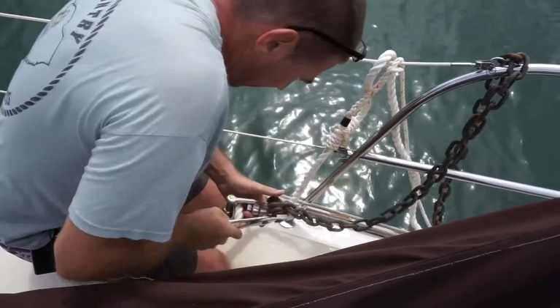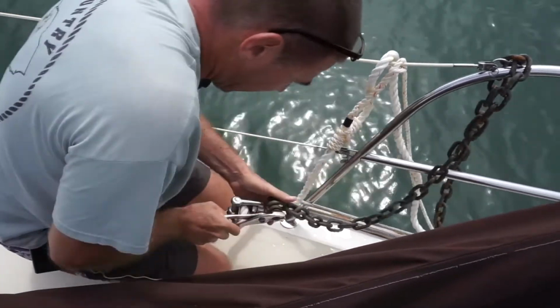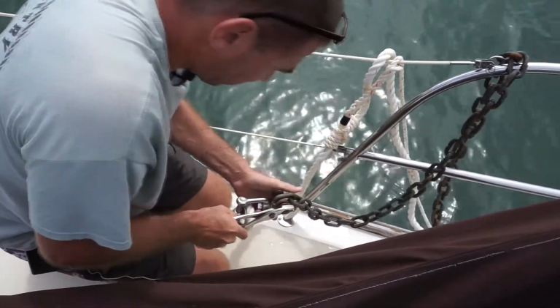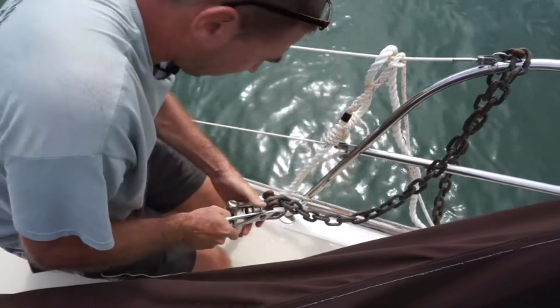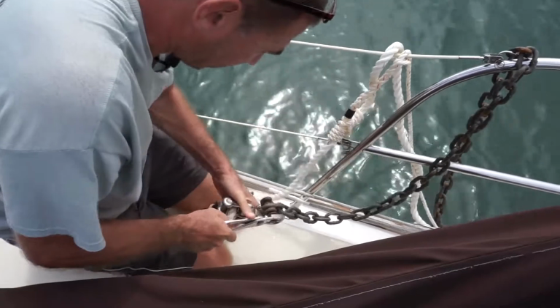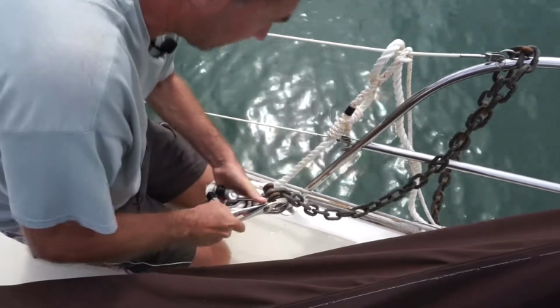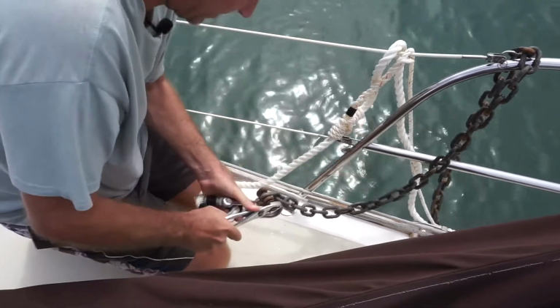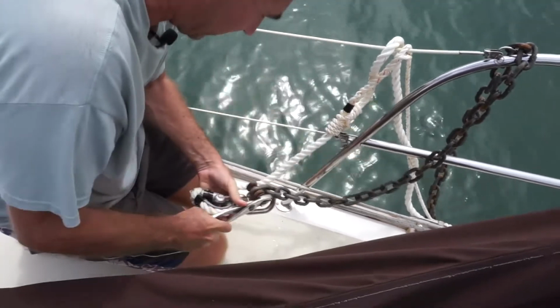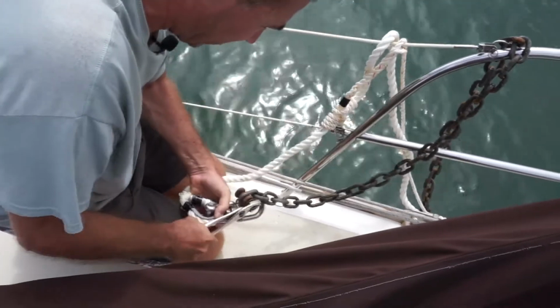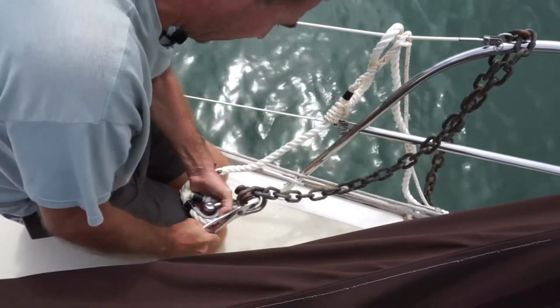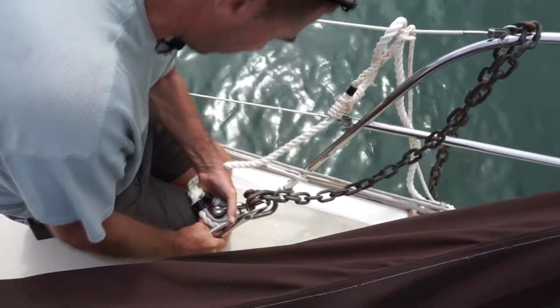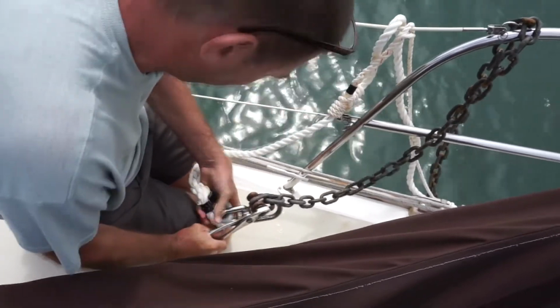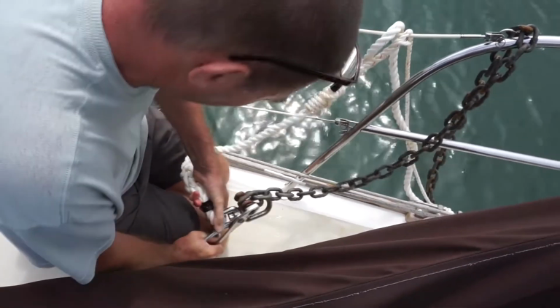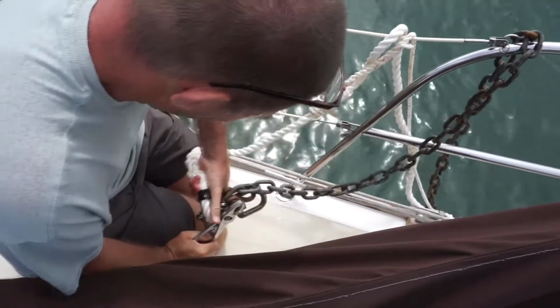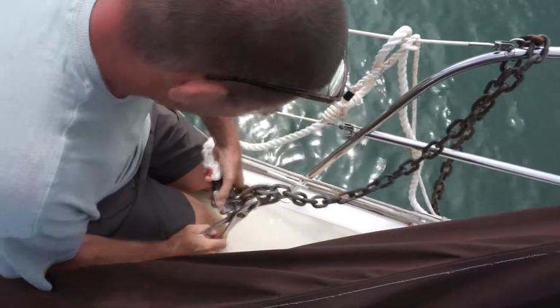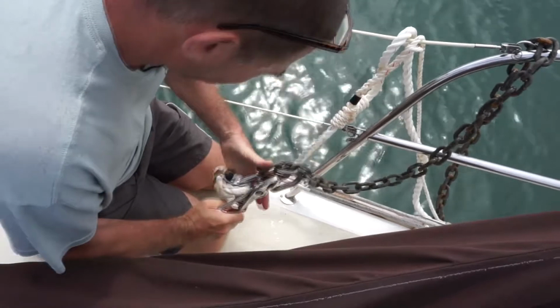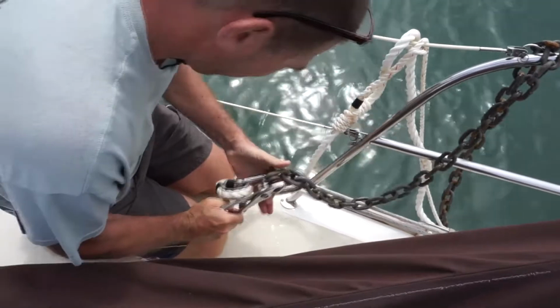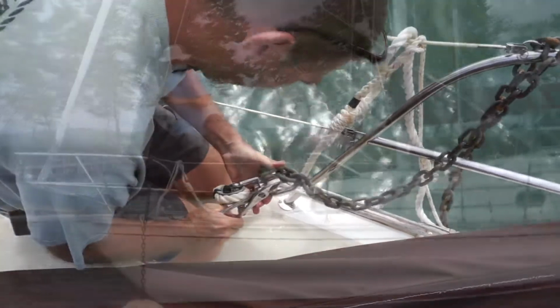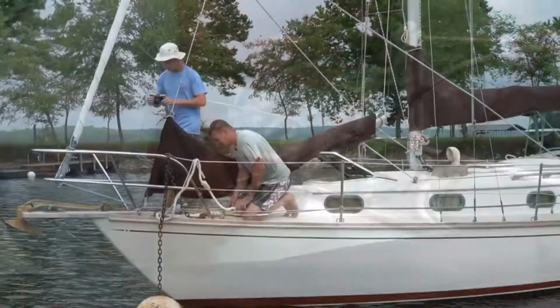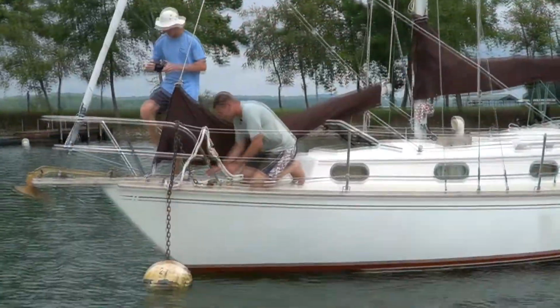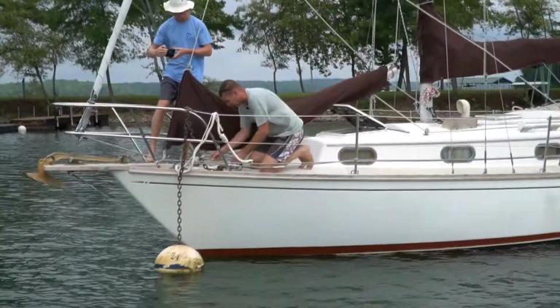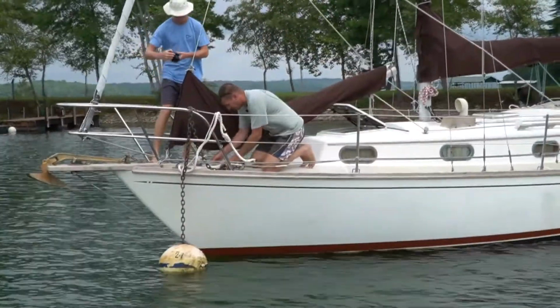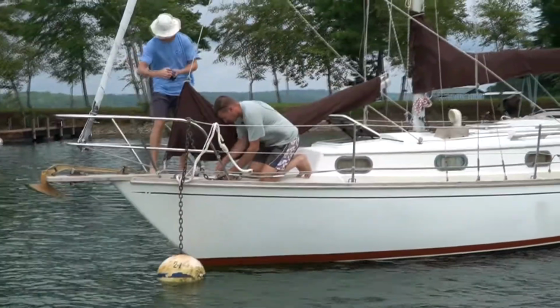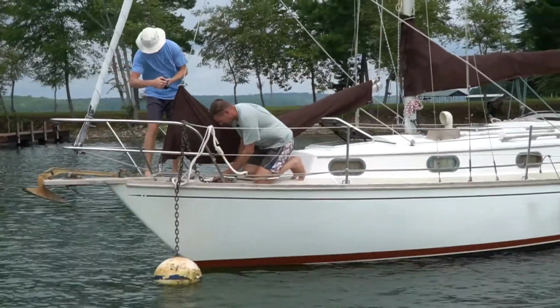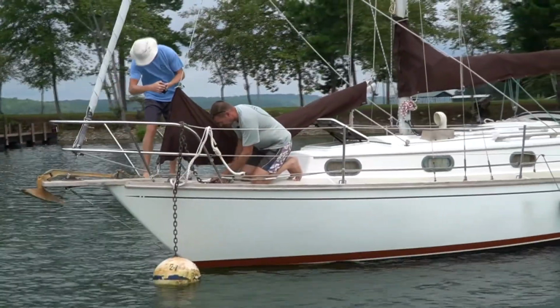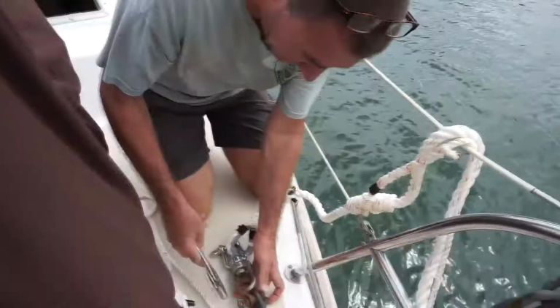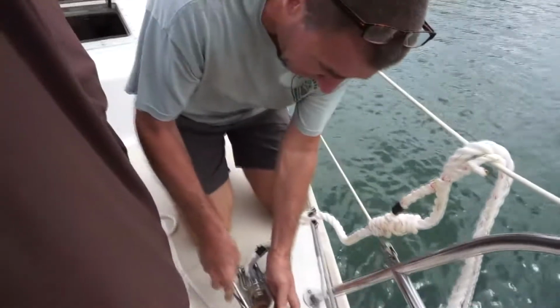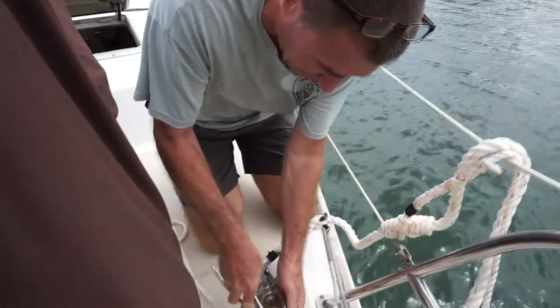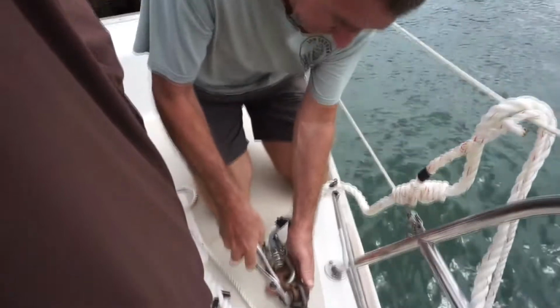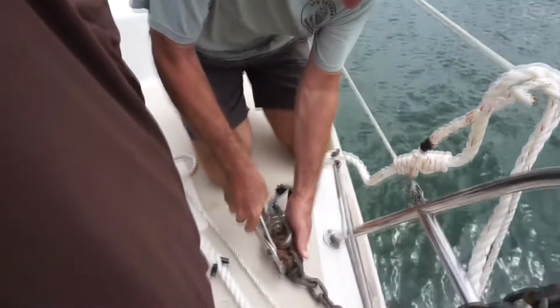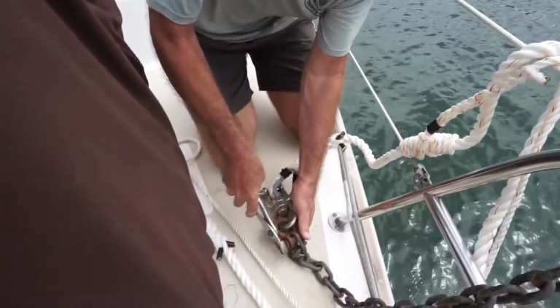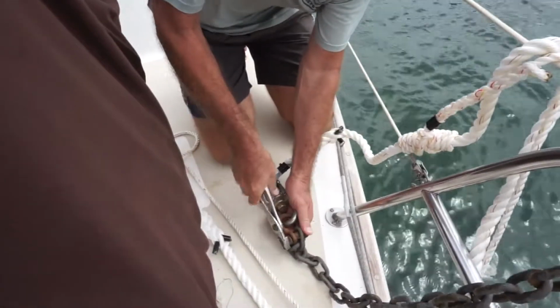Again, do not remove this shackle unless the chain is securely tied to your boat. Once the safety wire is off, set it aside and loosen and remove the top shackle.